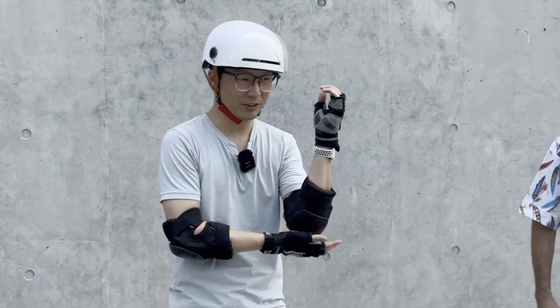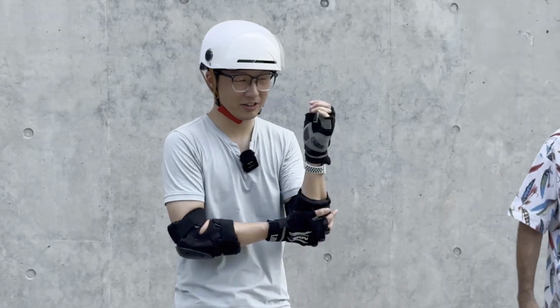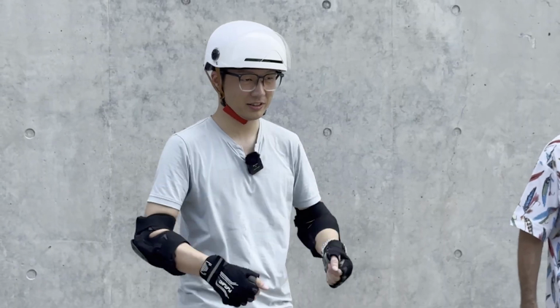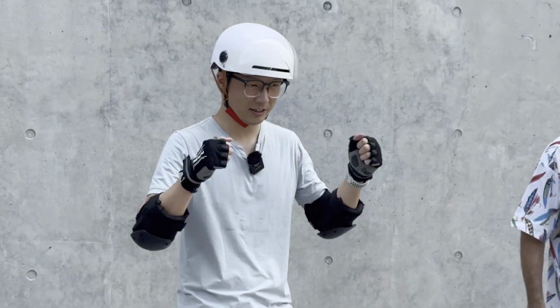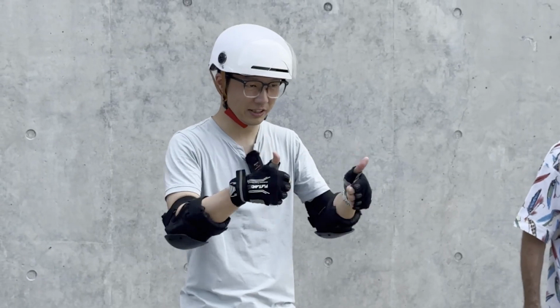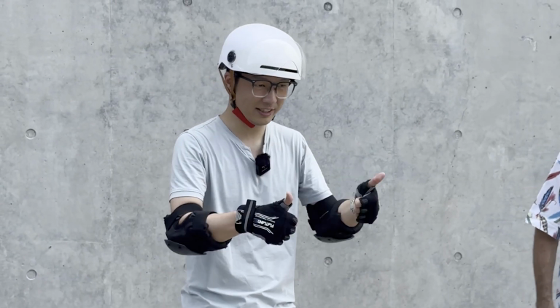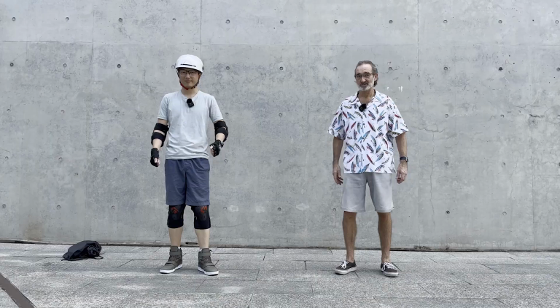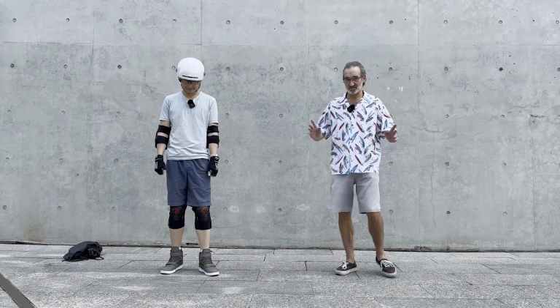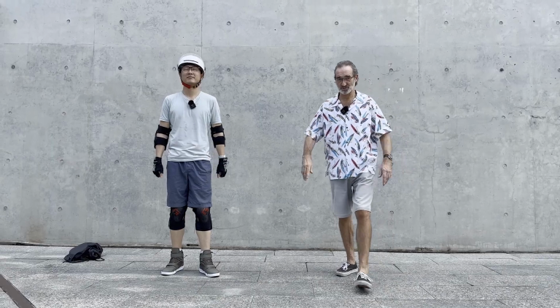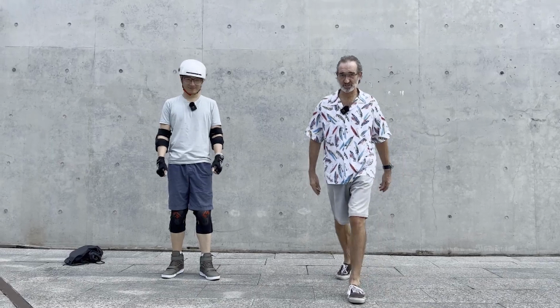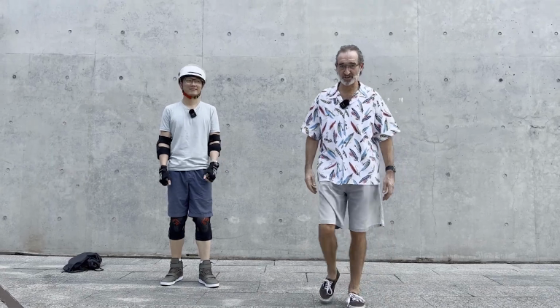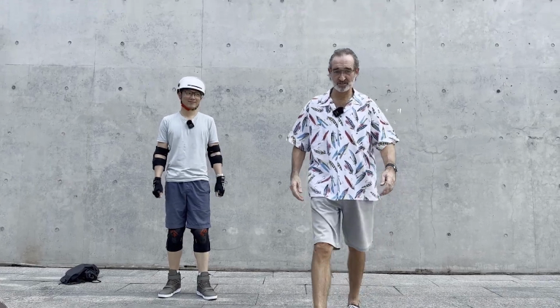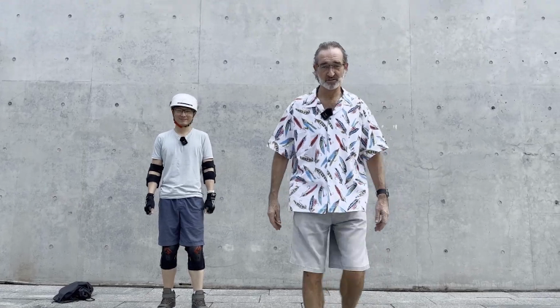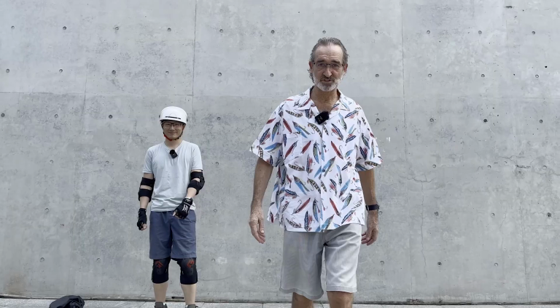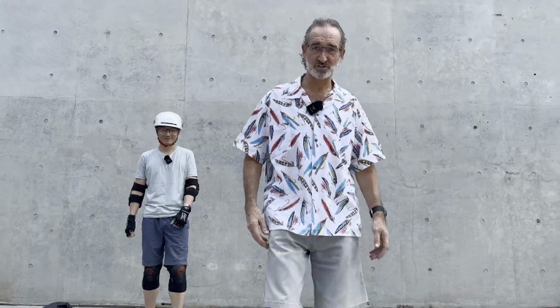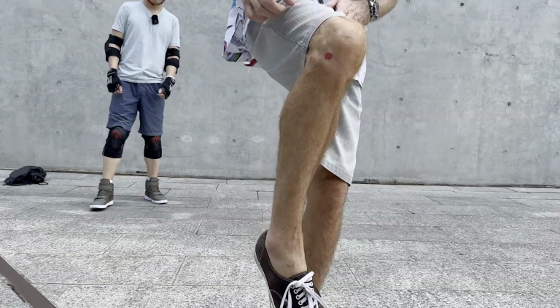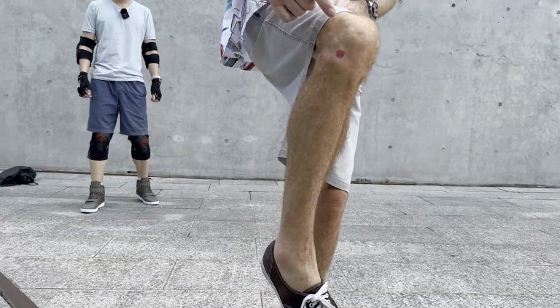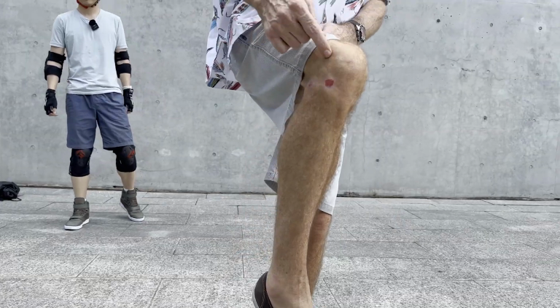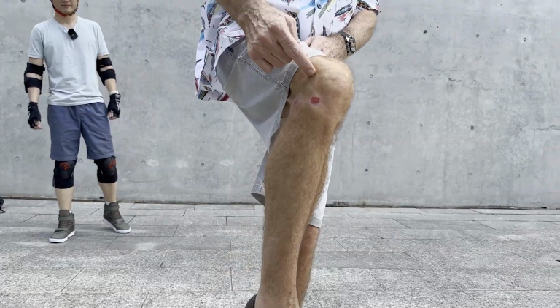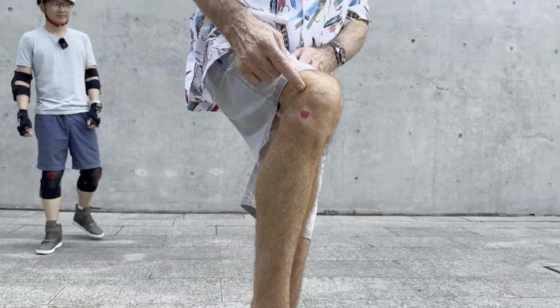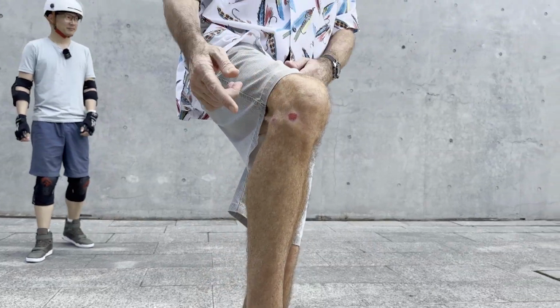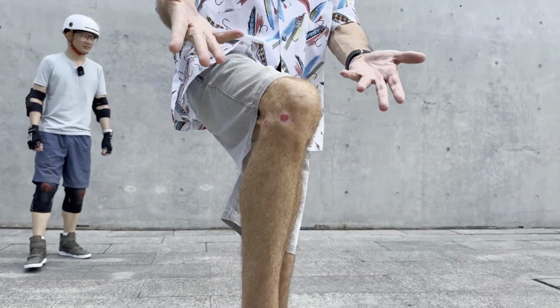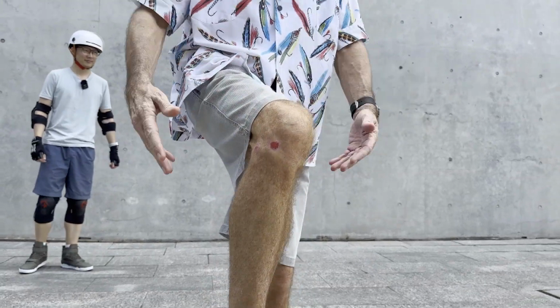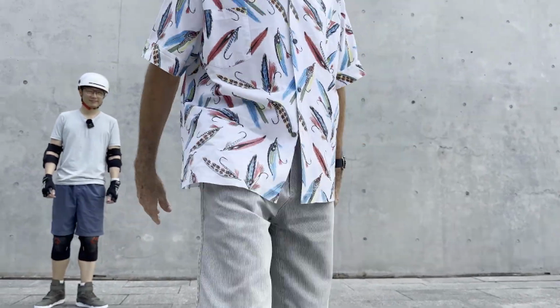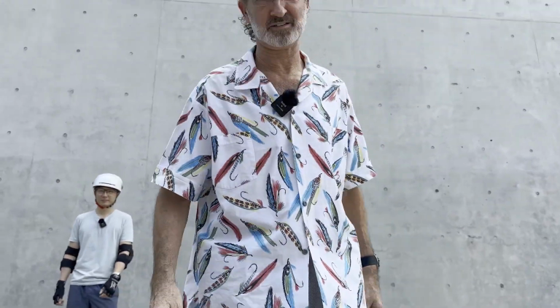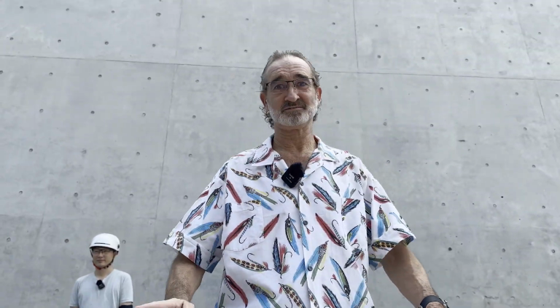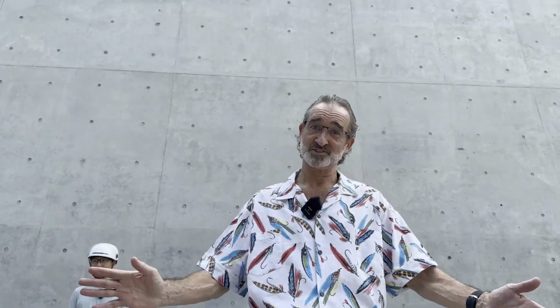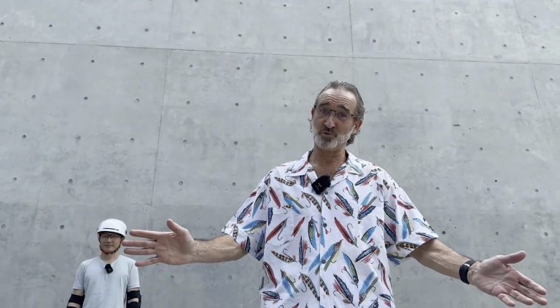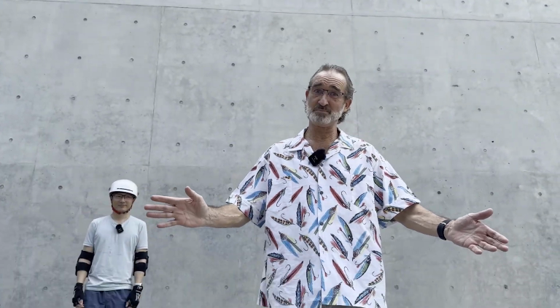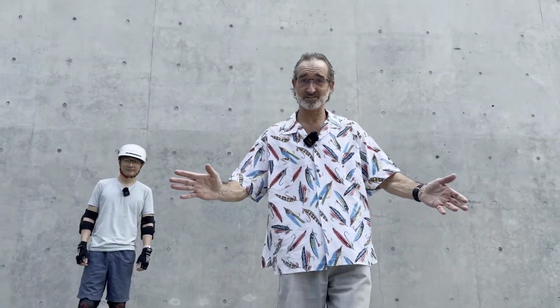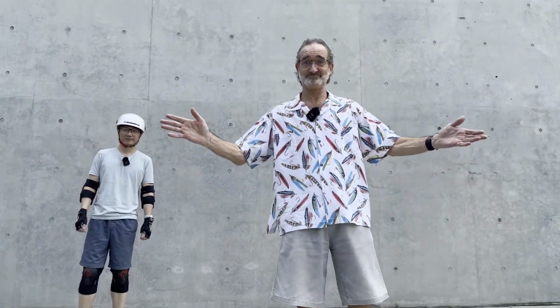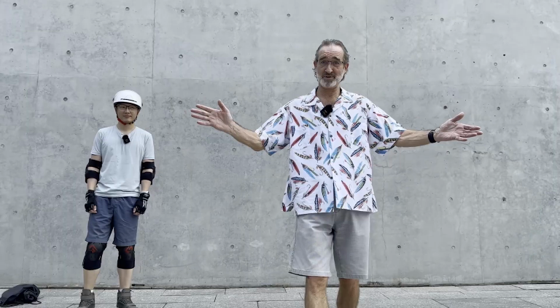Safety gear is a good idea. It doesn't take much to scuff your knee. Let me show you — this was three weeks ago, still not healed. Should have worn knee pads. My bad.